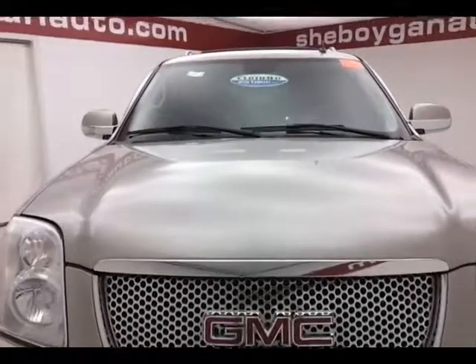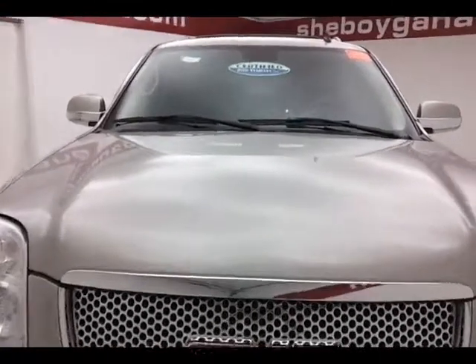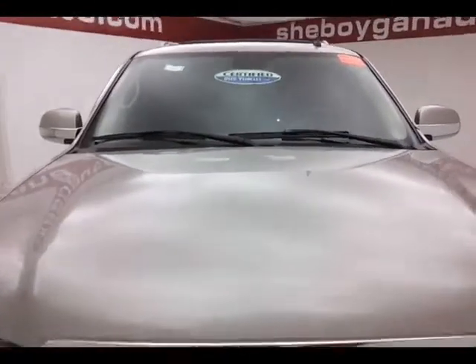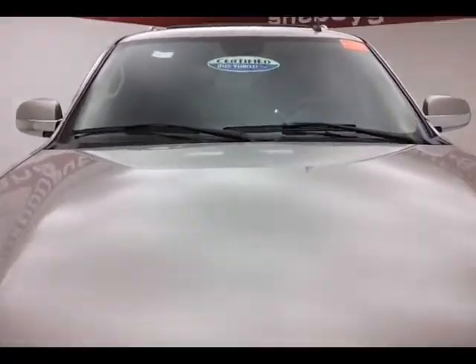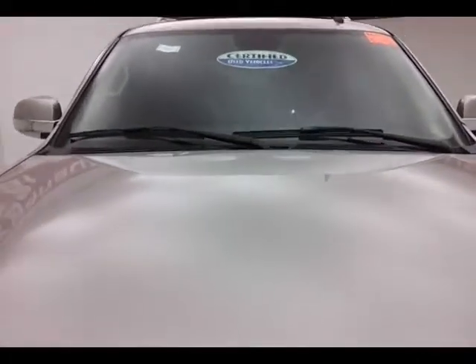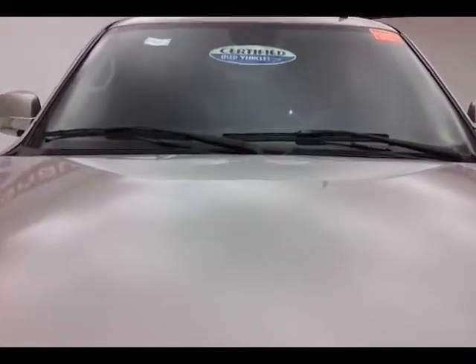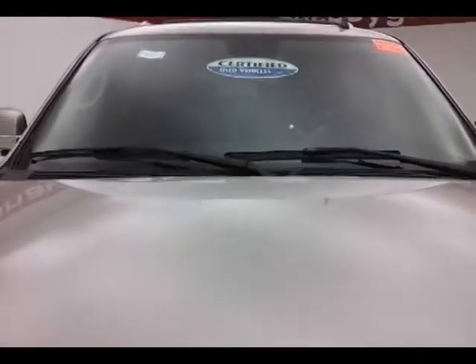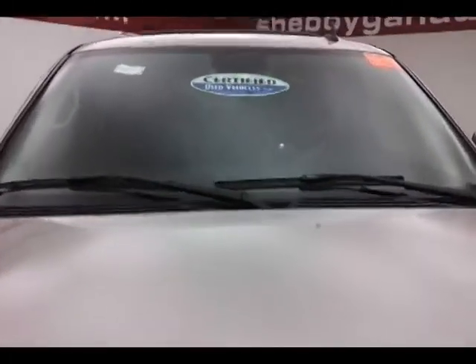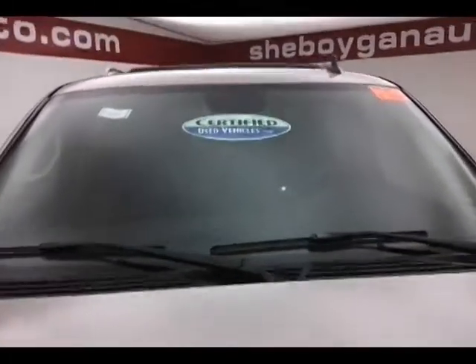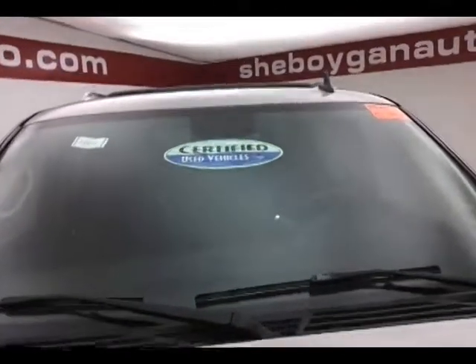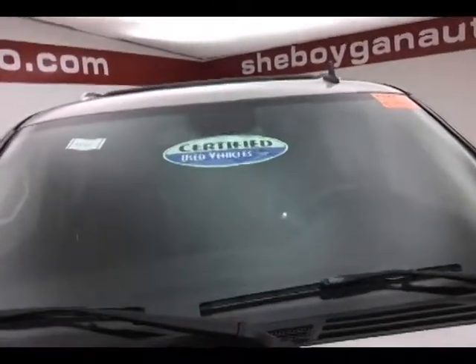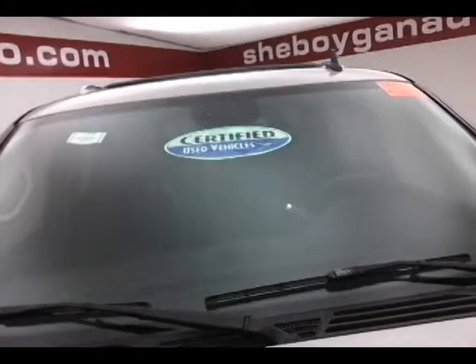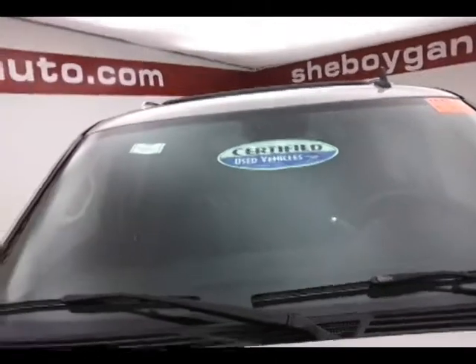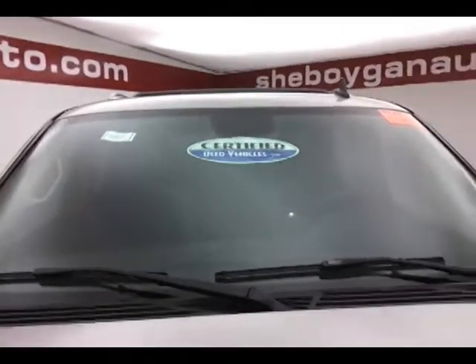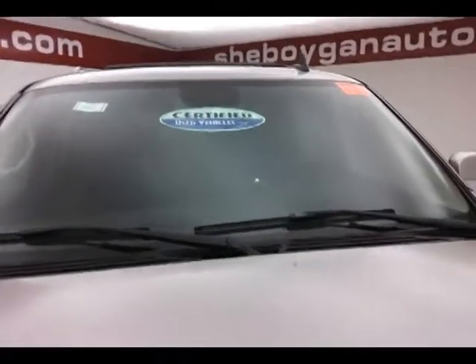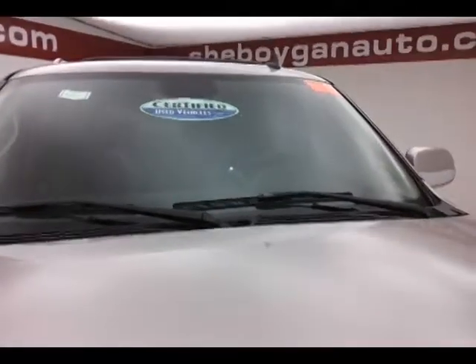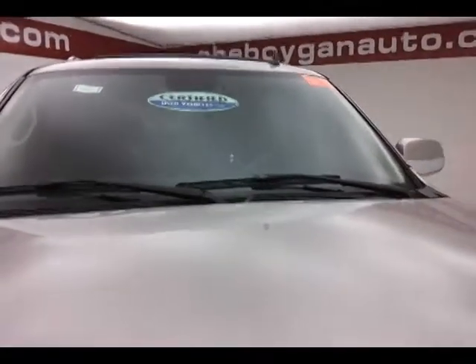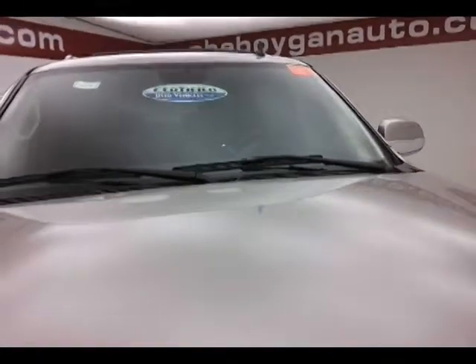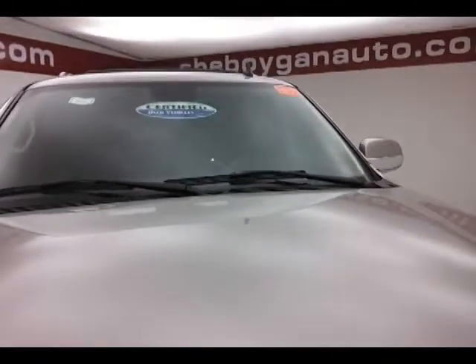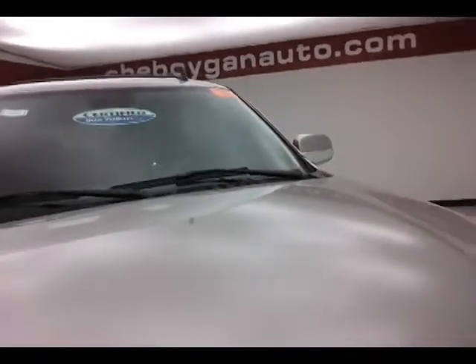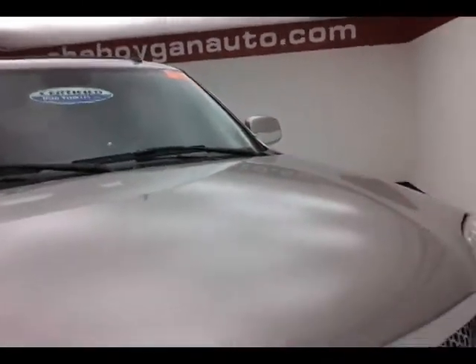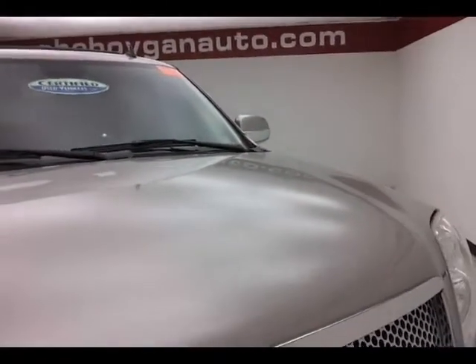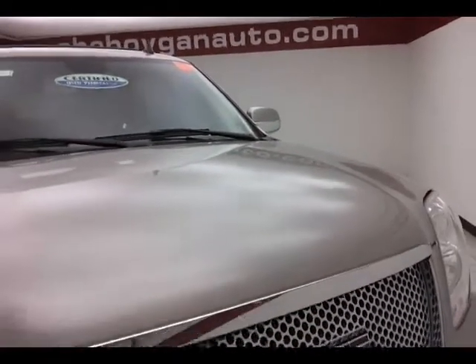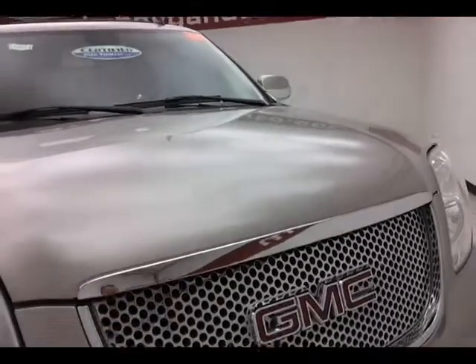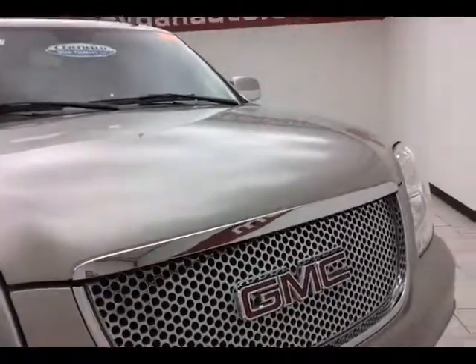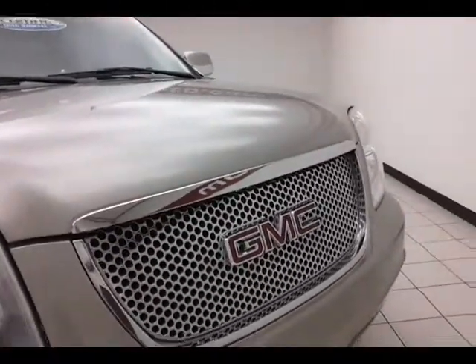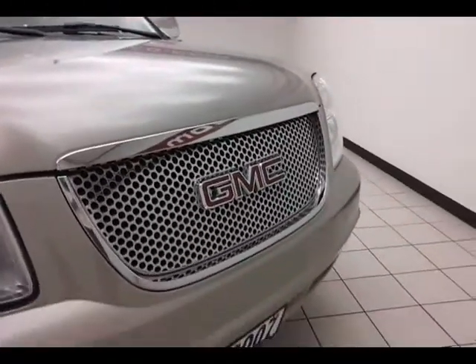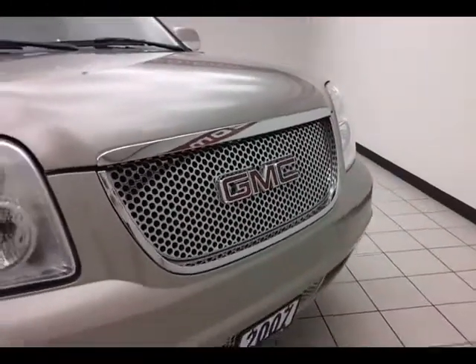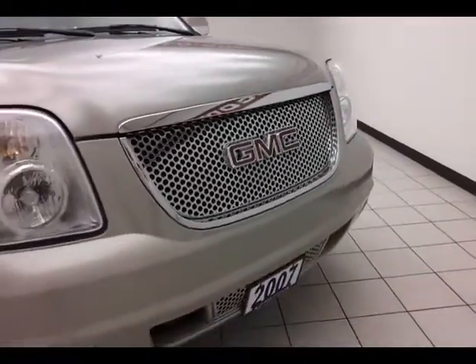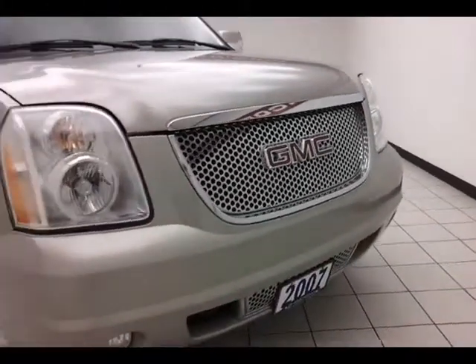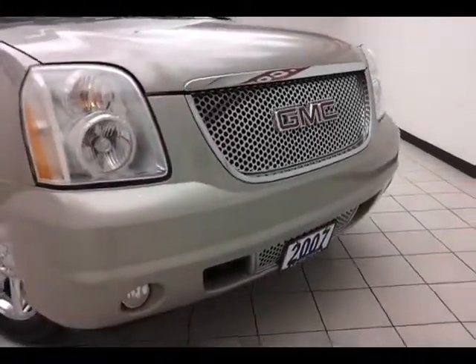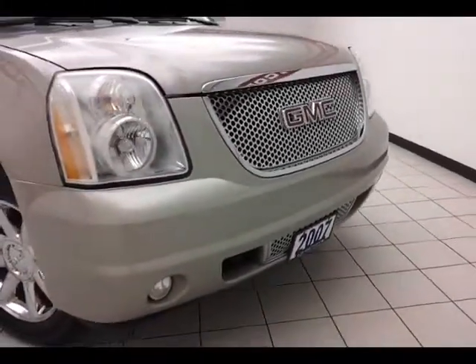After a thorough inspection, it does qualify for our certified used vehicle program, giving you a three-month, 3,000-mile powertrain warranty, which also includes emergency roadside assistance, towing, rental reimbursement, and trip interruption service — all available nationwide.